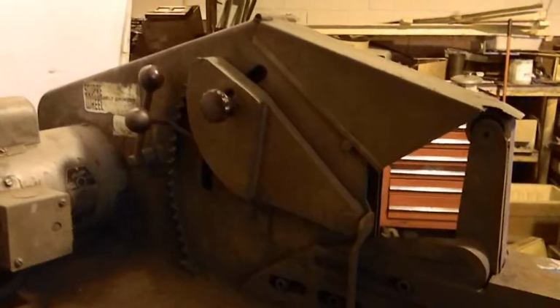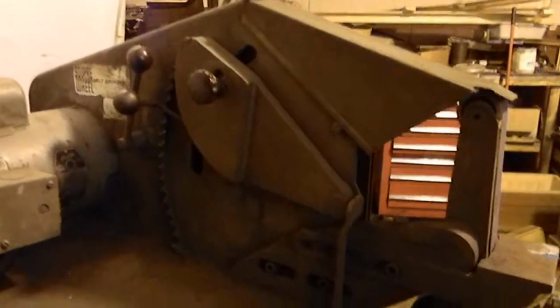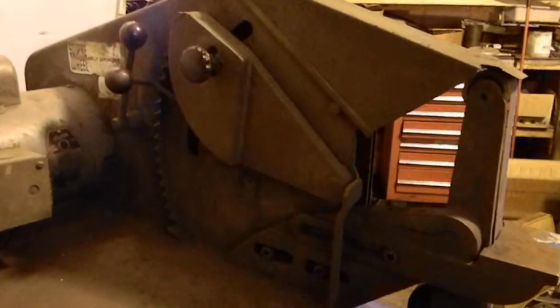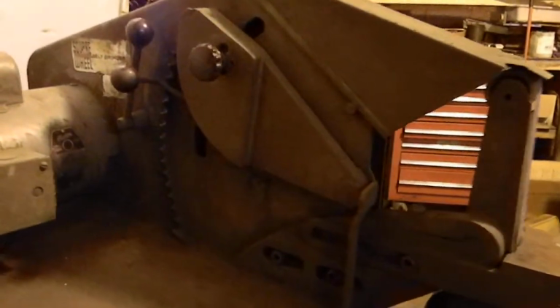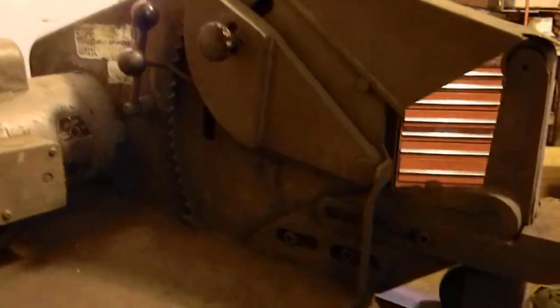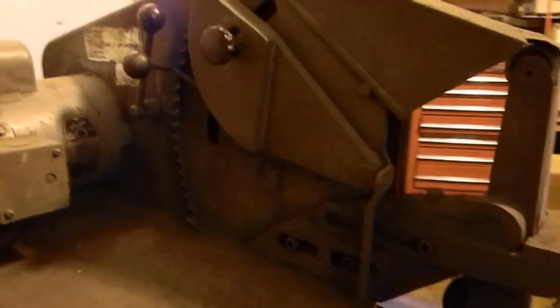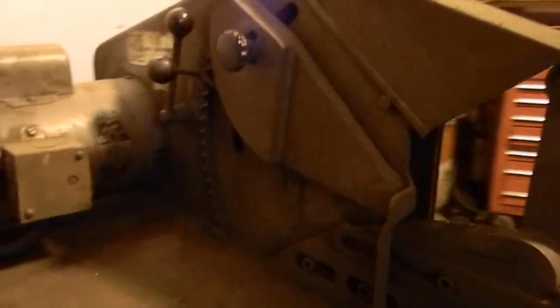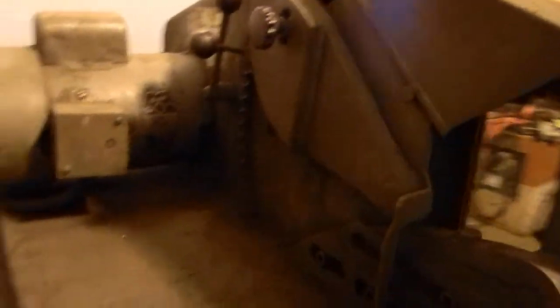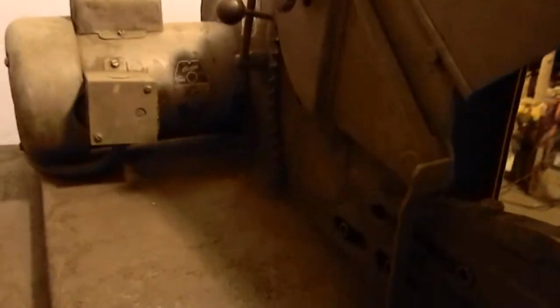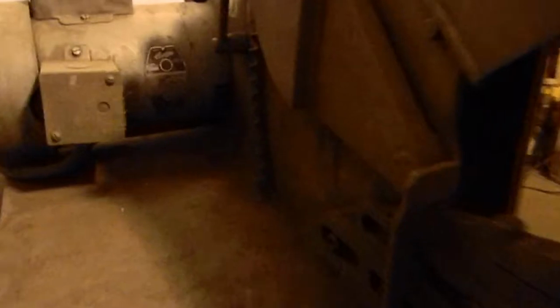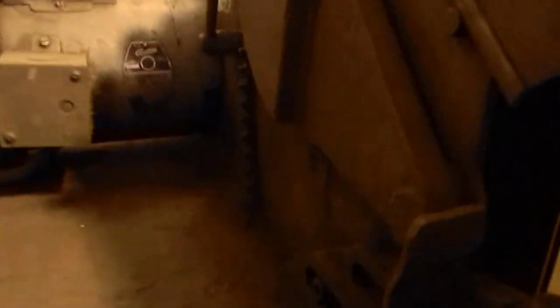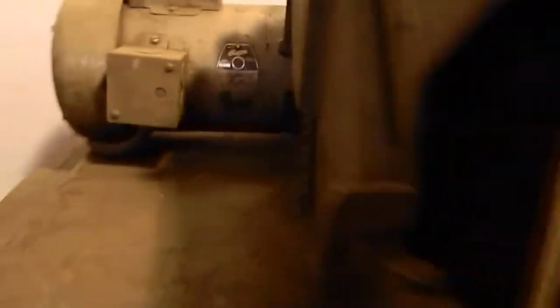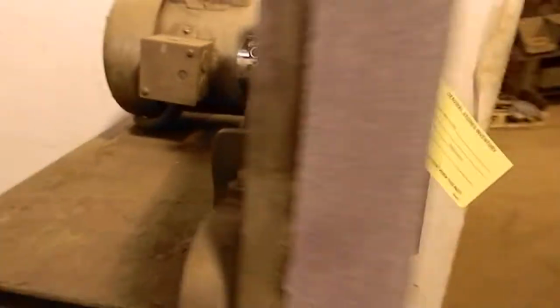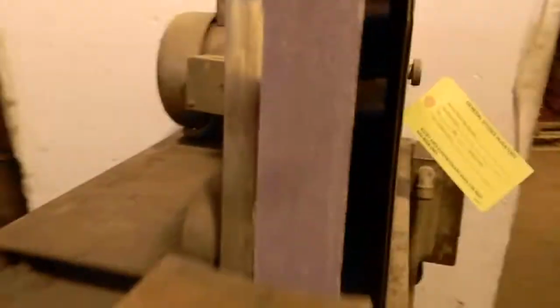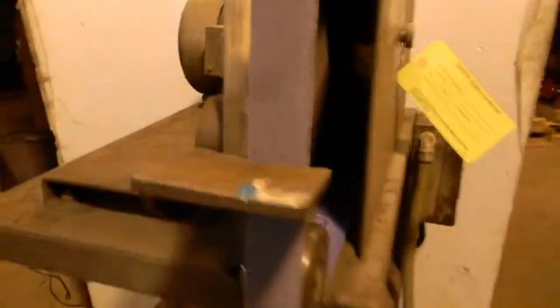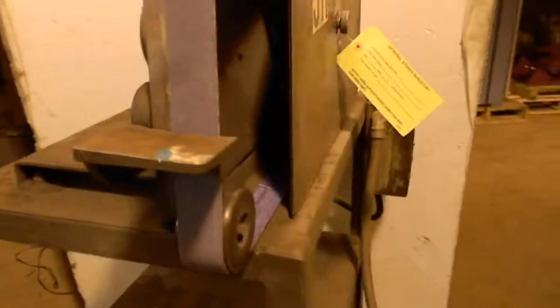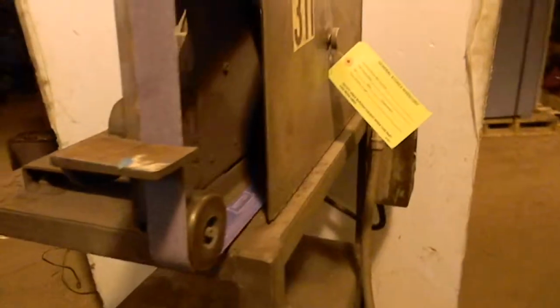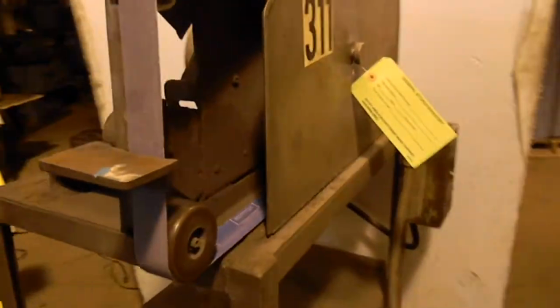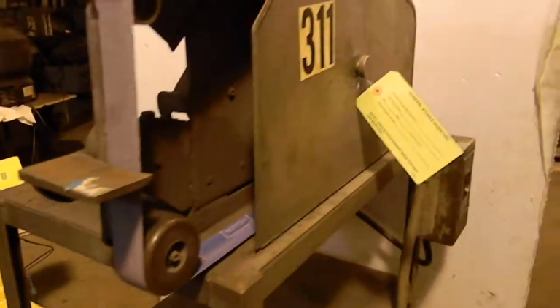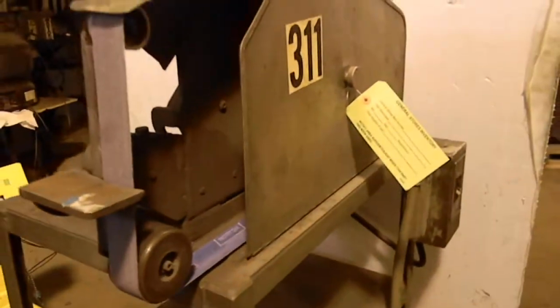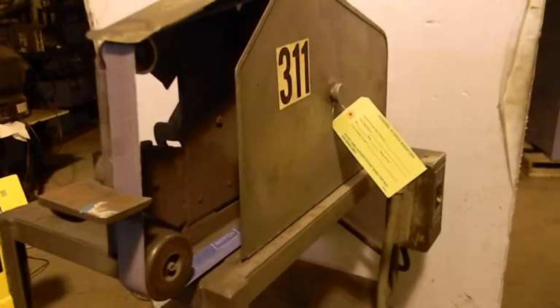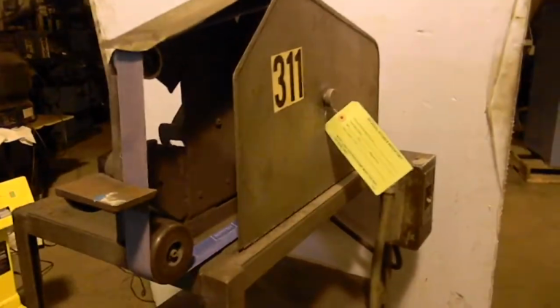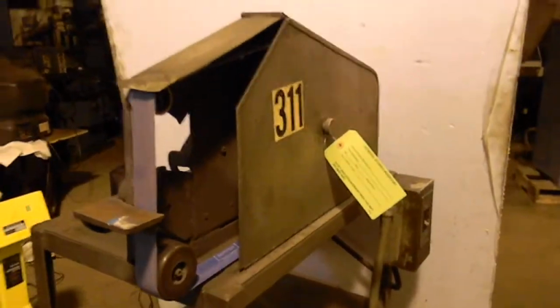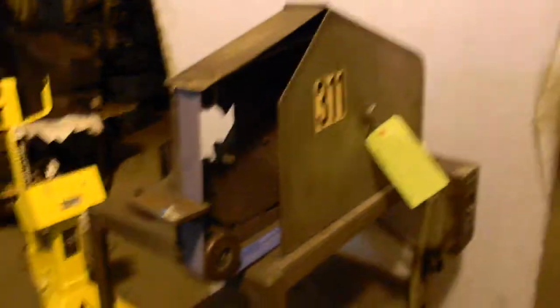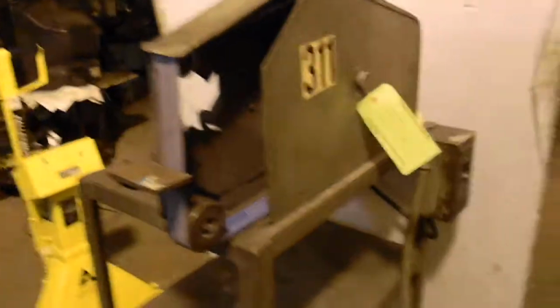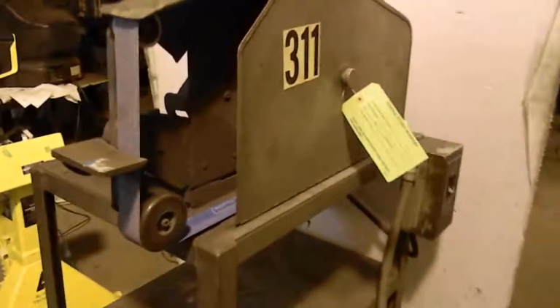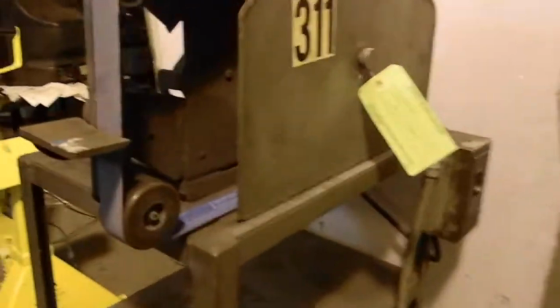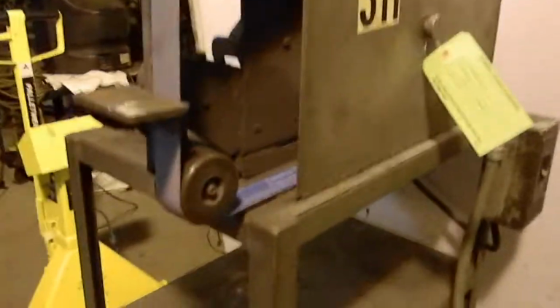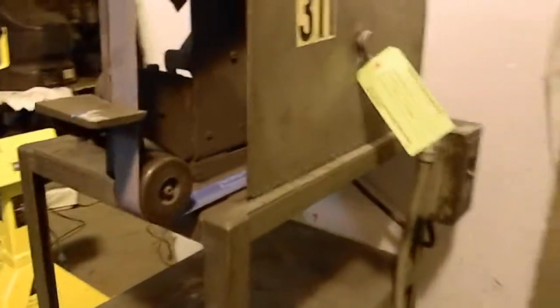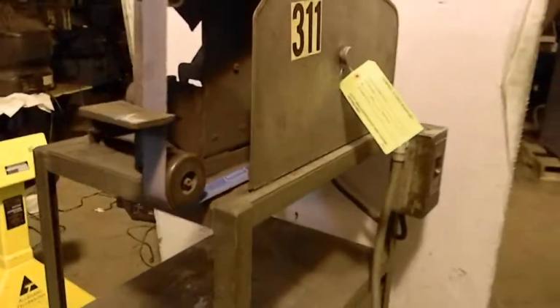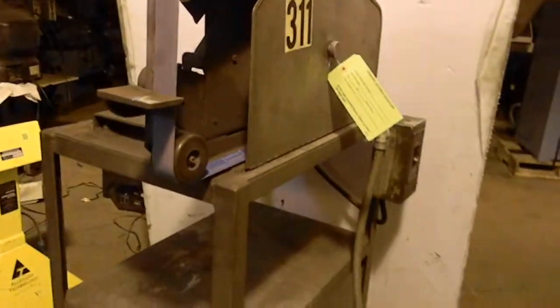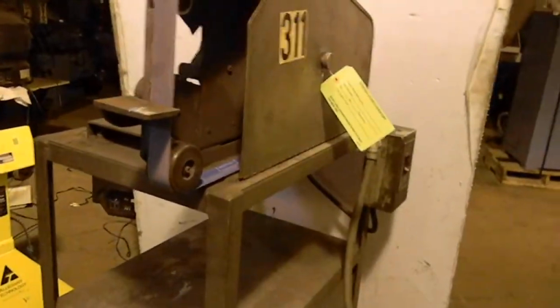You're looking at a square wheel belt grinder. These are pretty good units, especially if you're deburring stuff. Jeremy's gonna fire it up and show you this thing running.